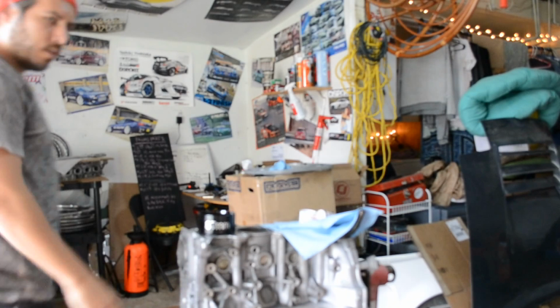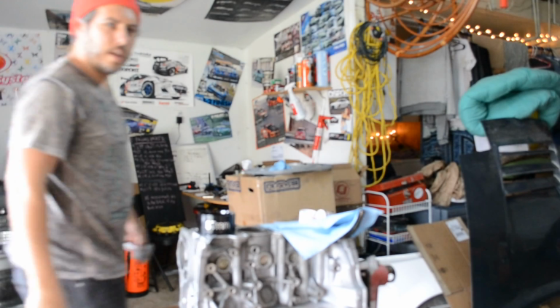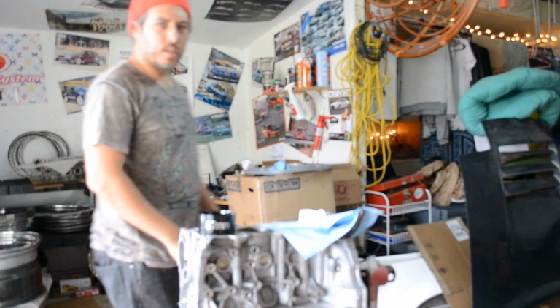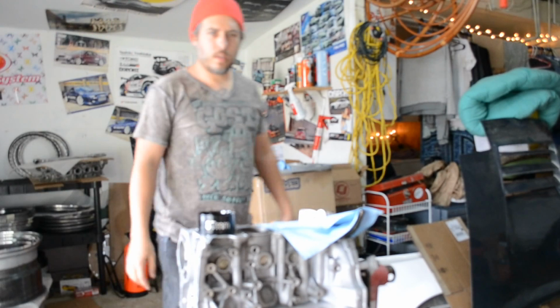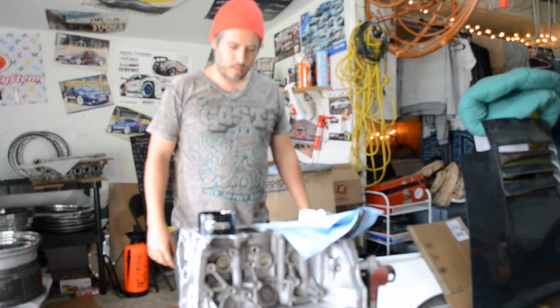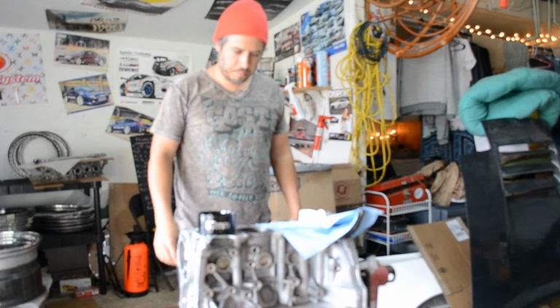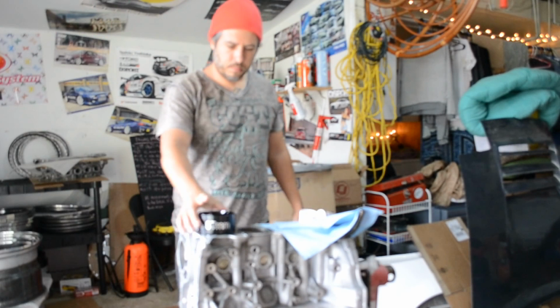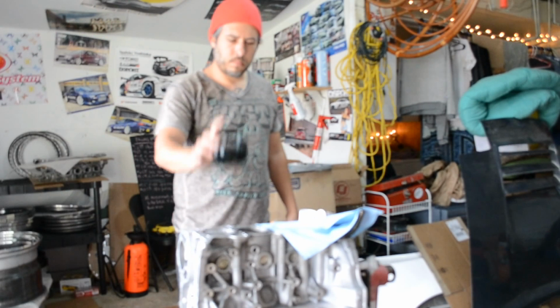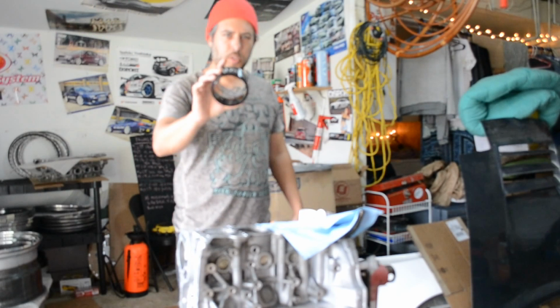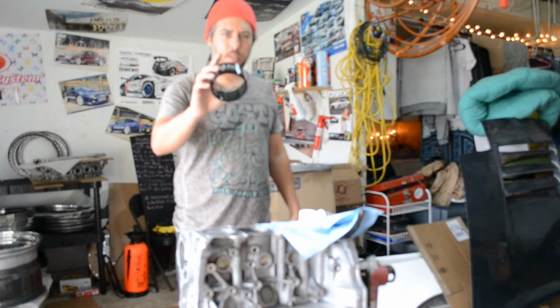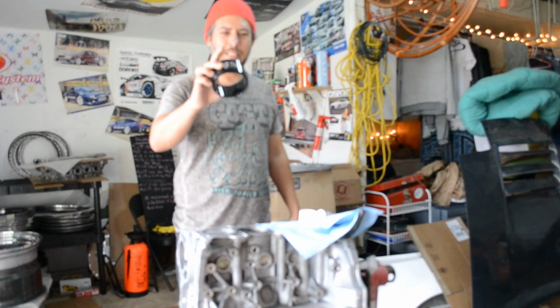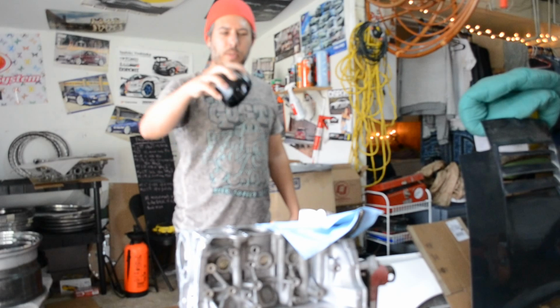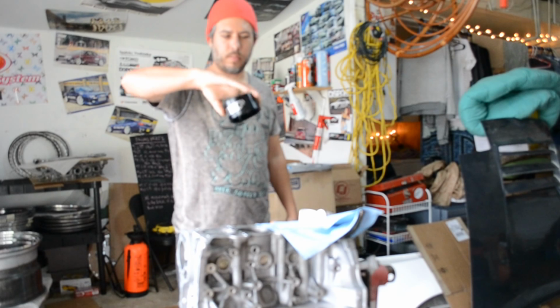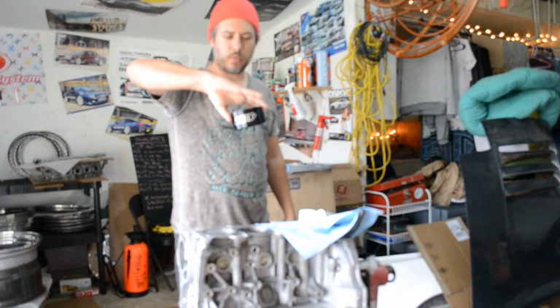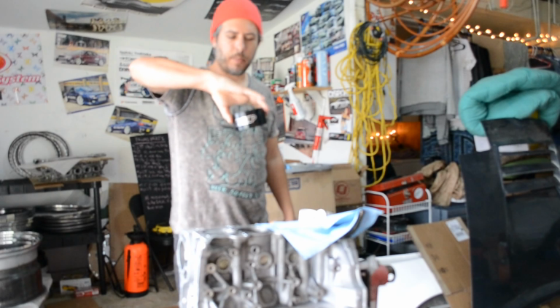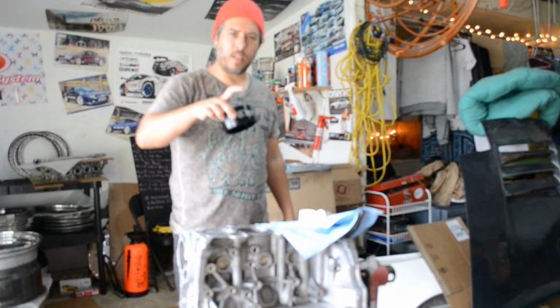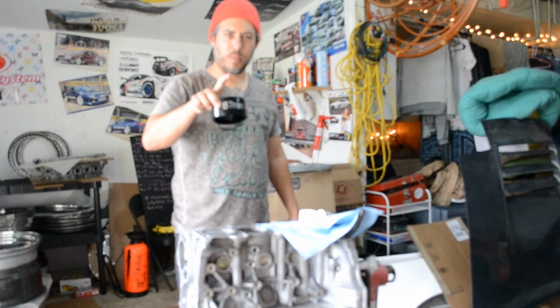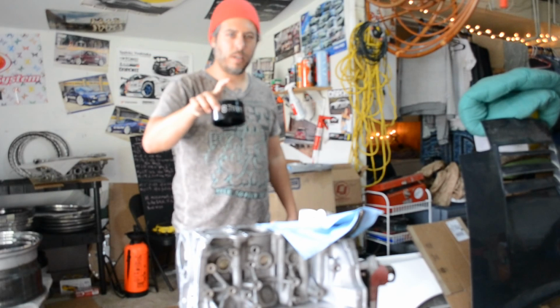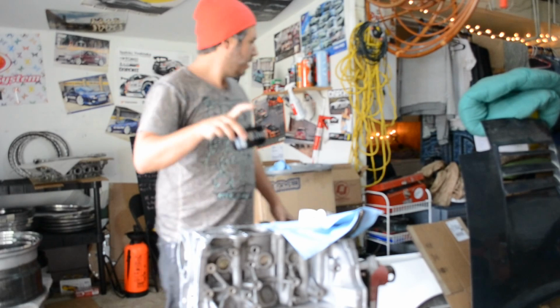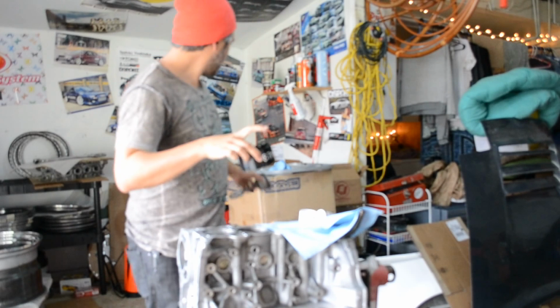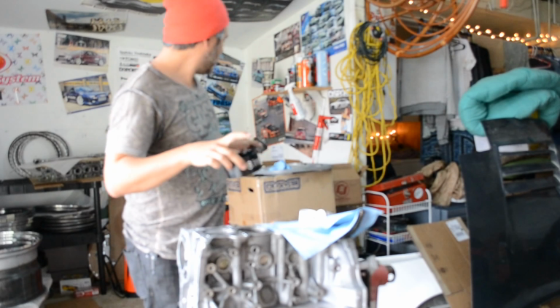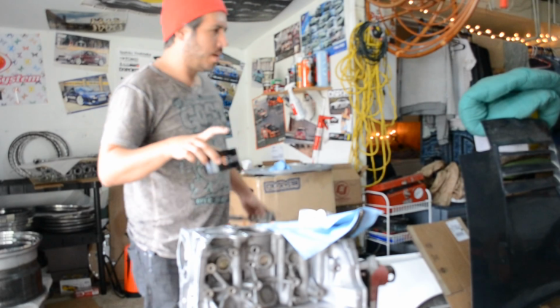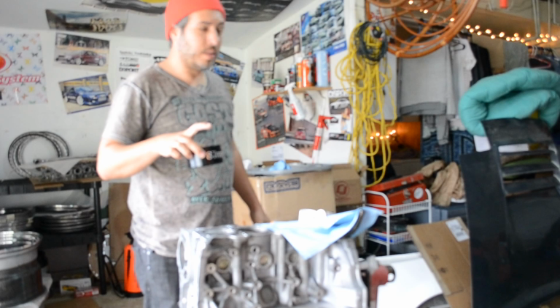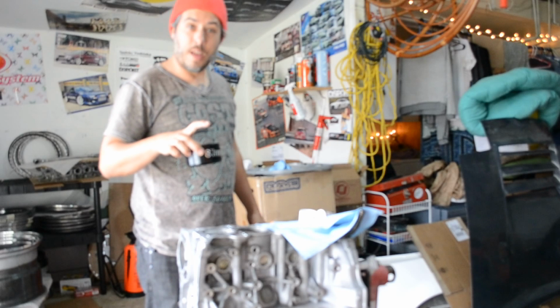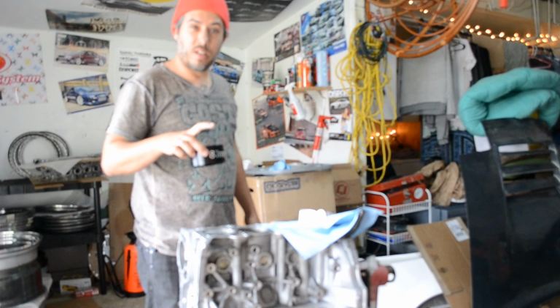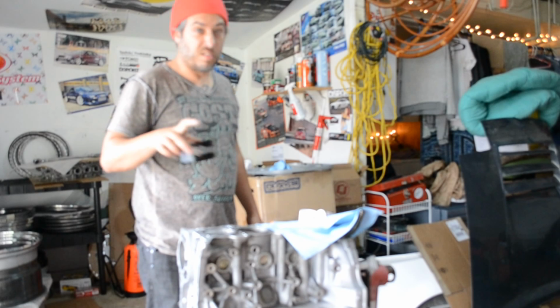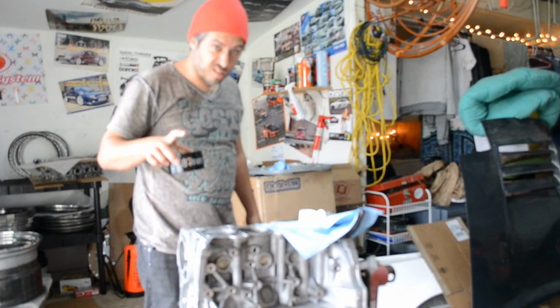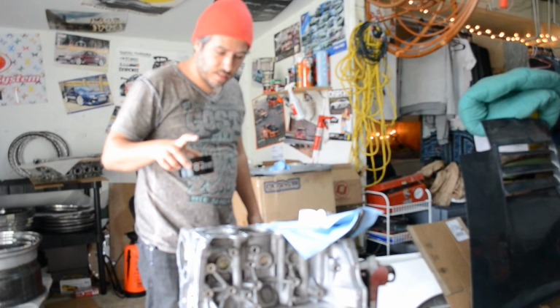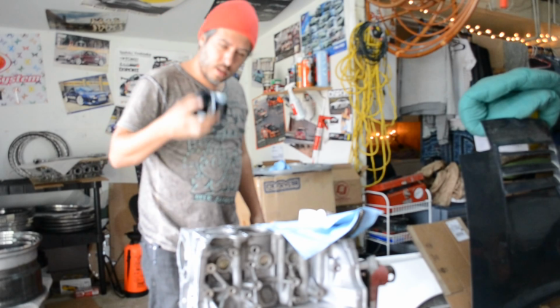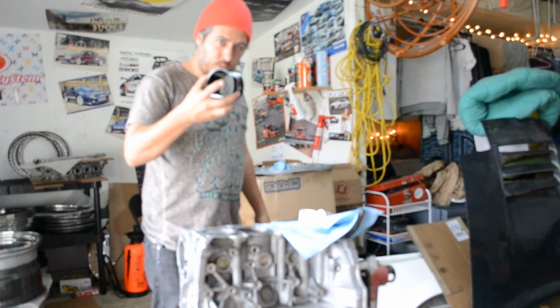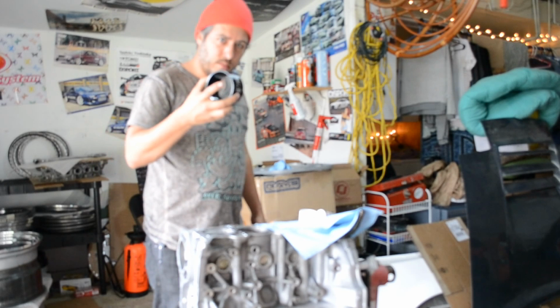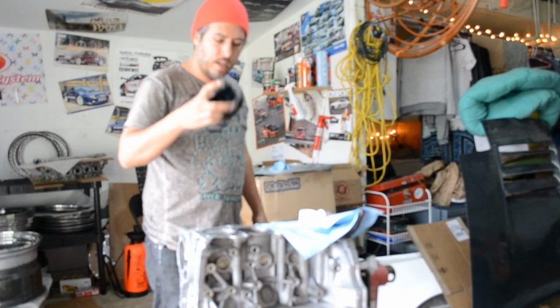New piston ring compressor. This one's from ARP, it's 87mm — not like the other one I bought before that's 88mm, that's the wrong size. This one is the right size.